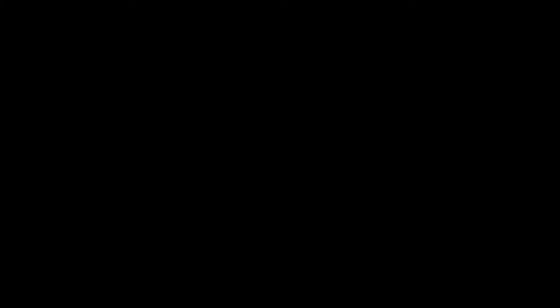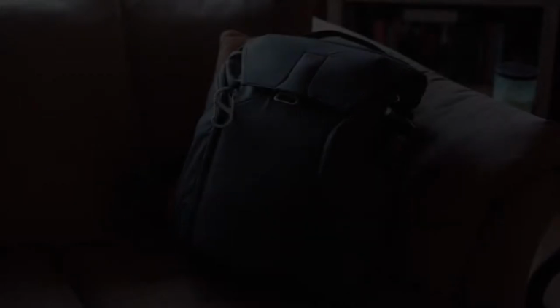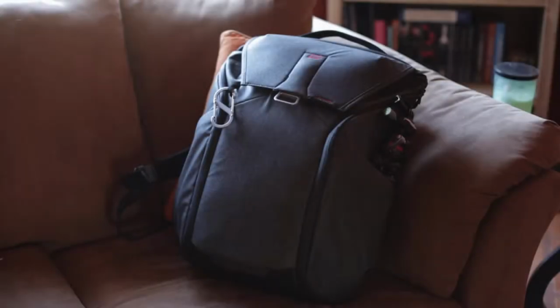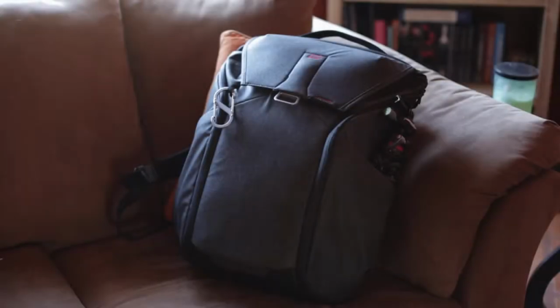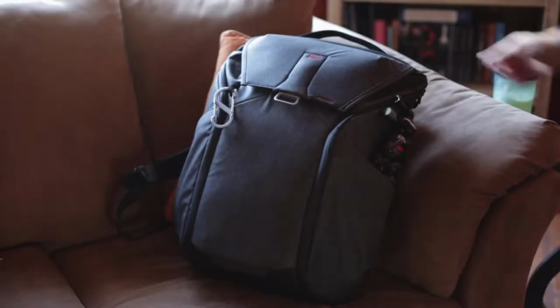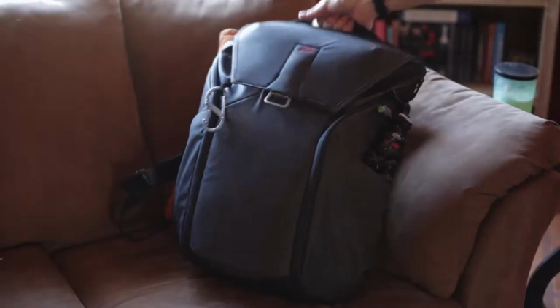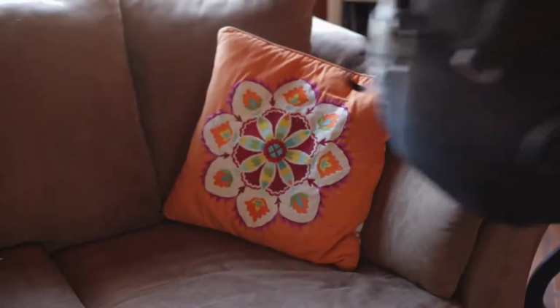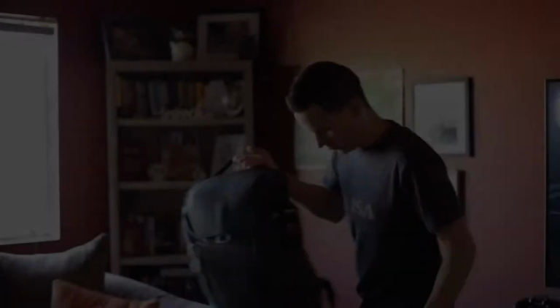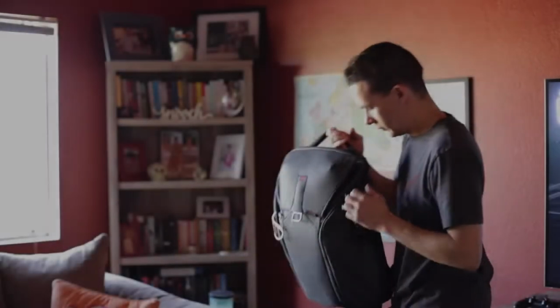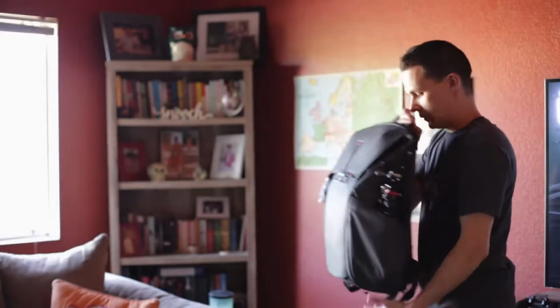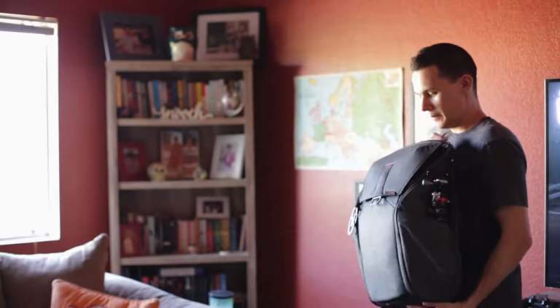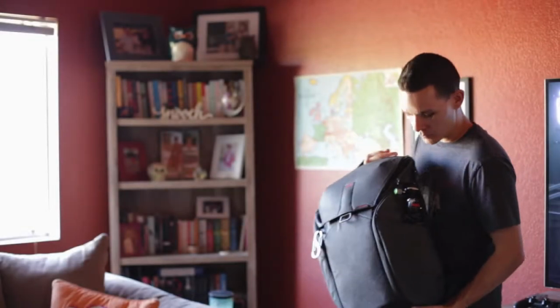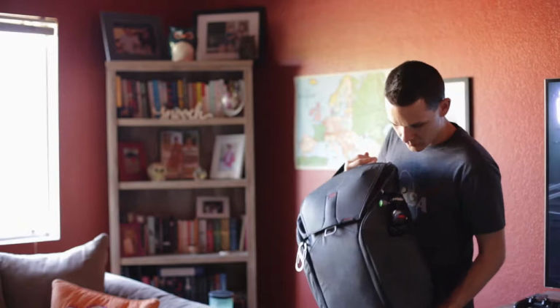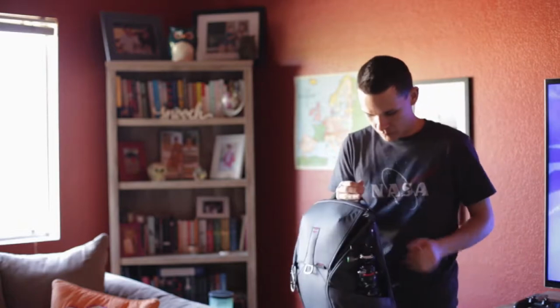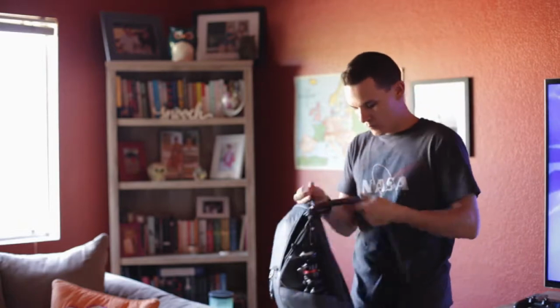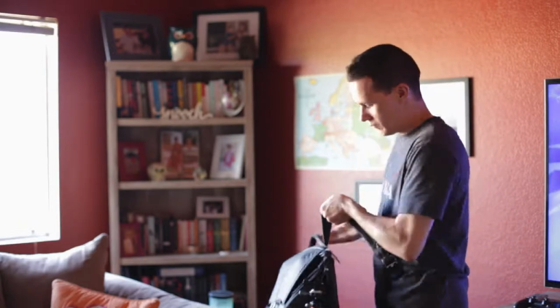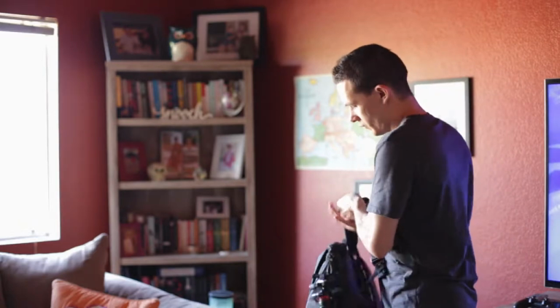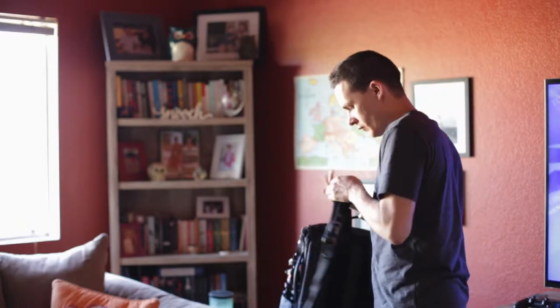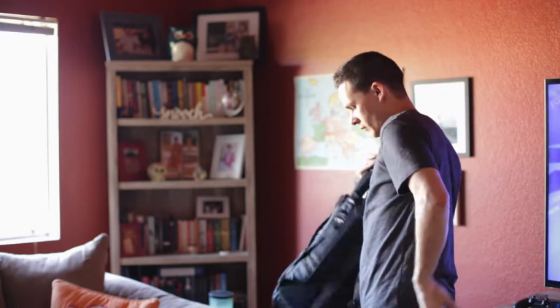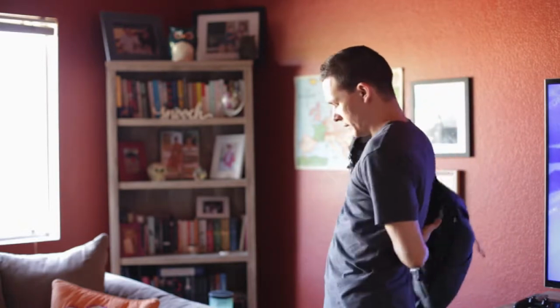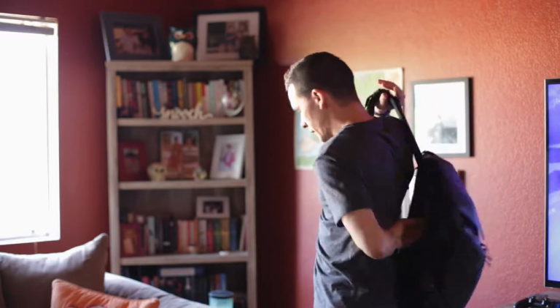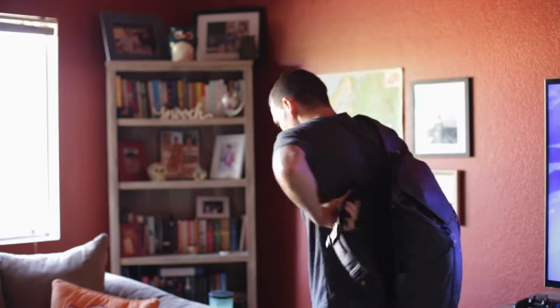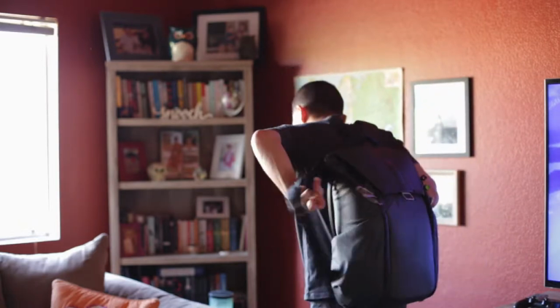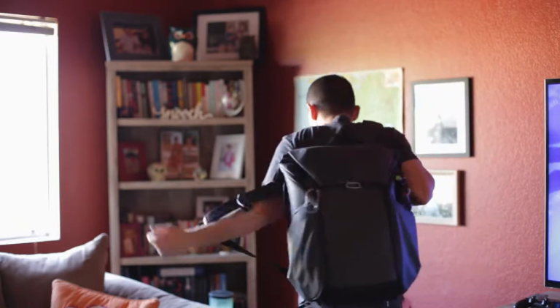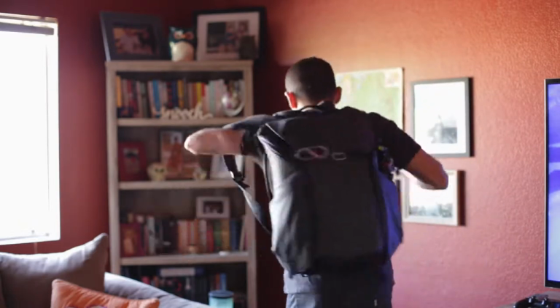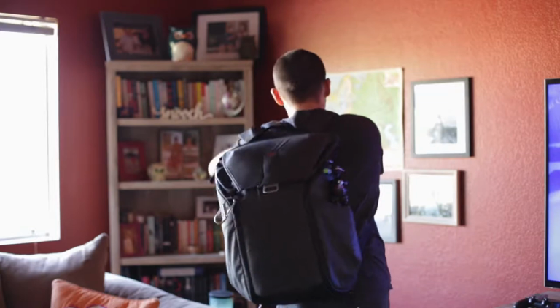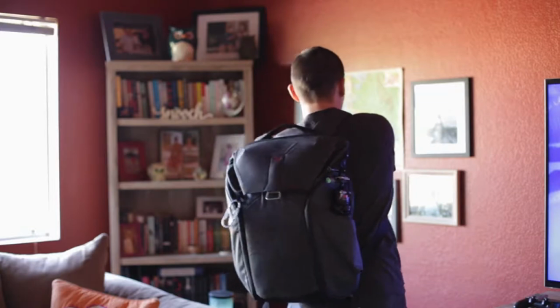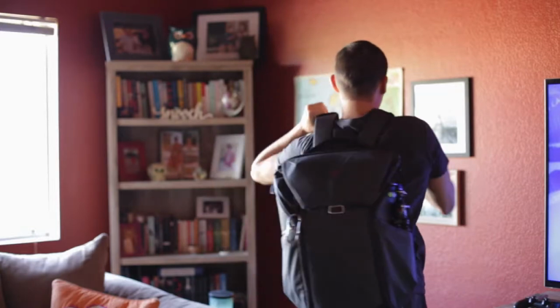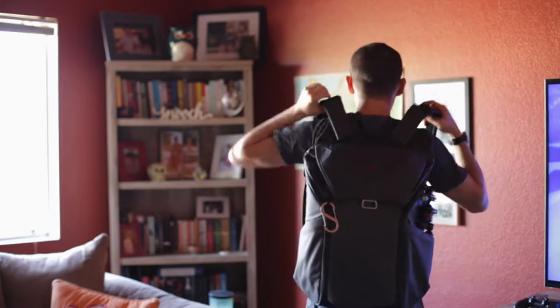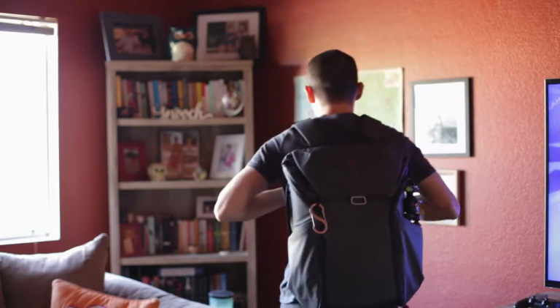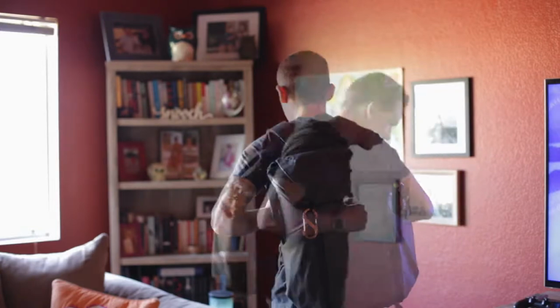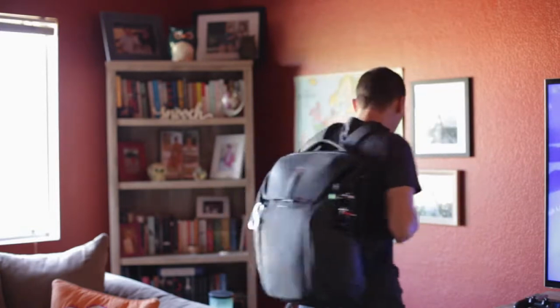This is the Peak Design 30 liter everyday backpack. This is probably my favorite photography bag of late, as it really strikes that balance between design and function.